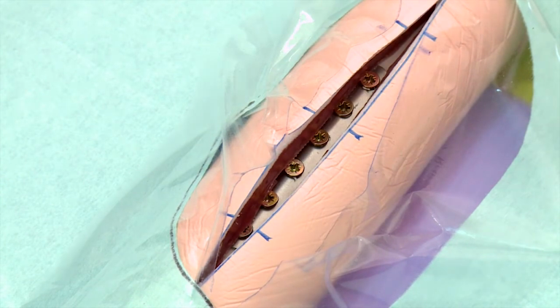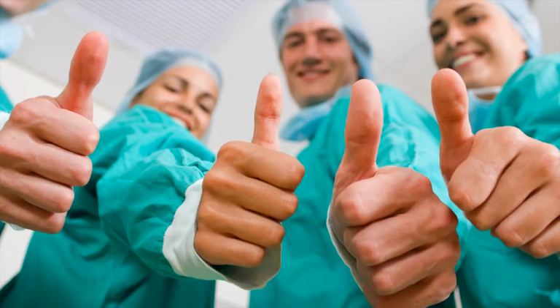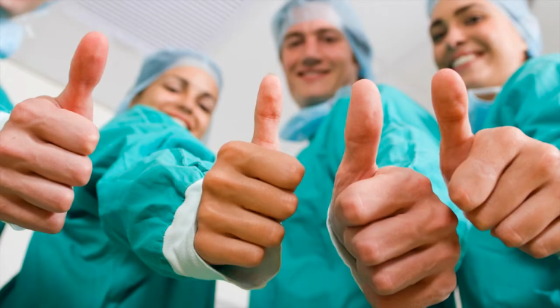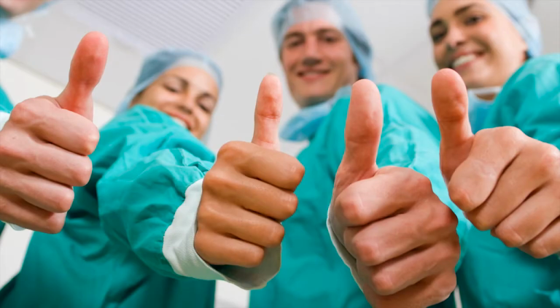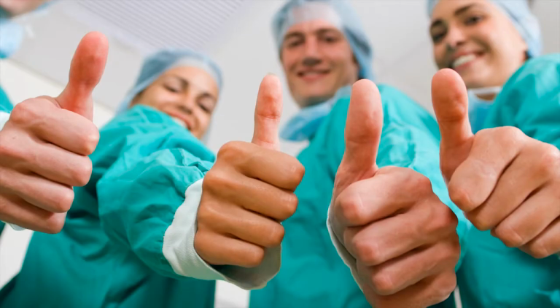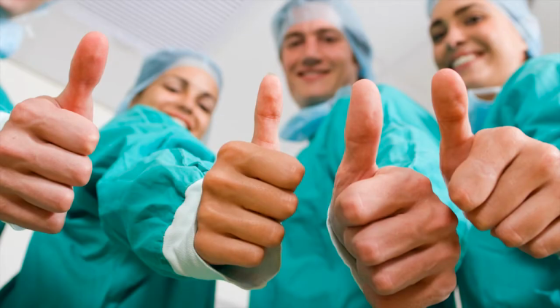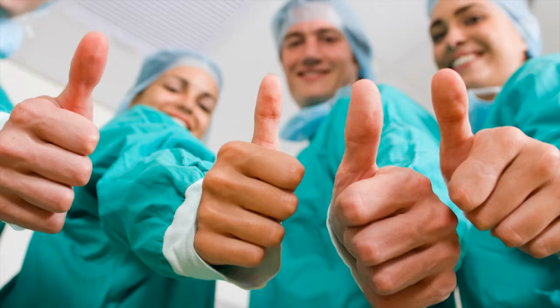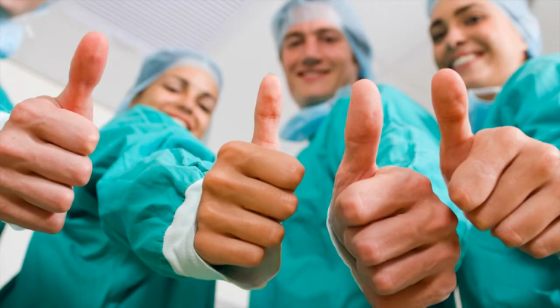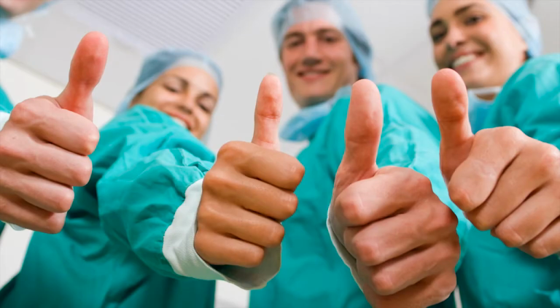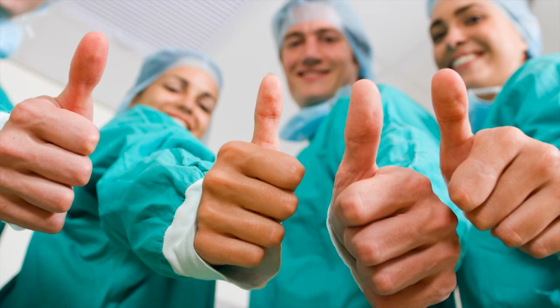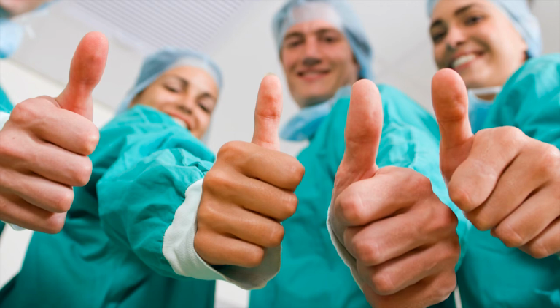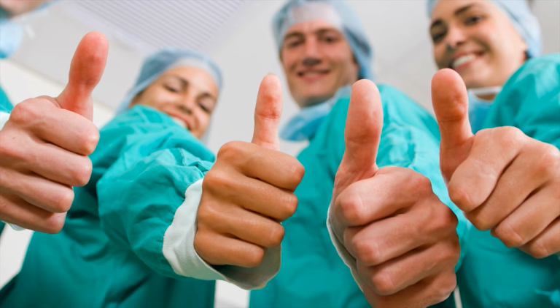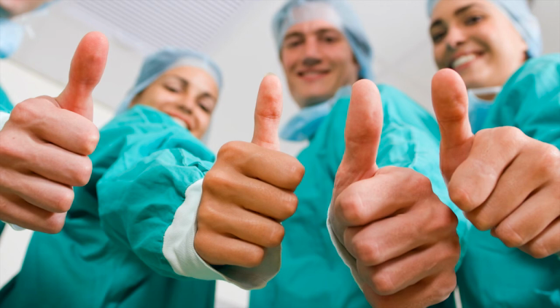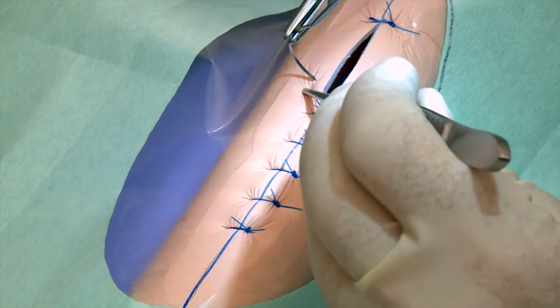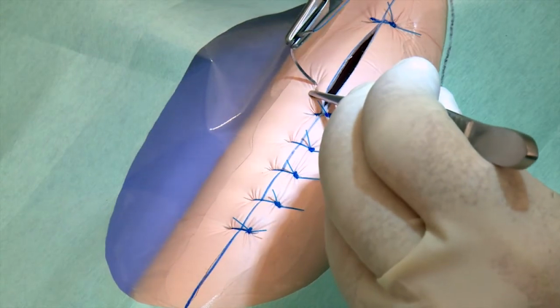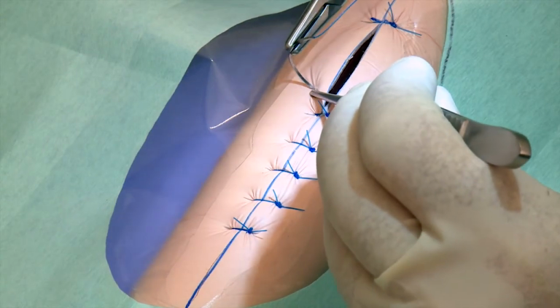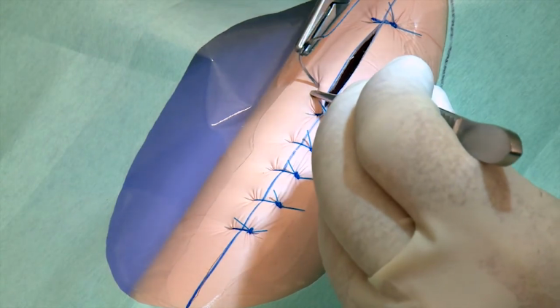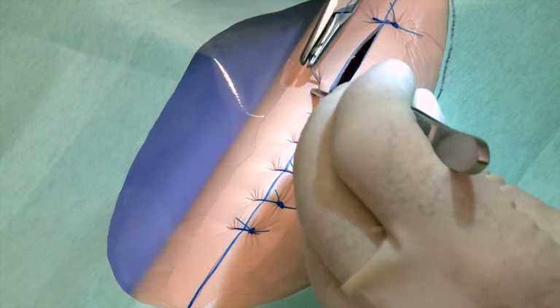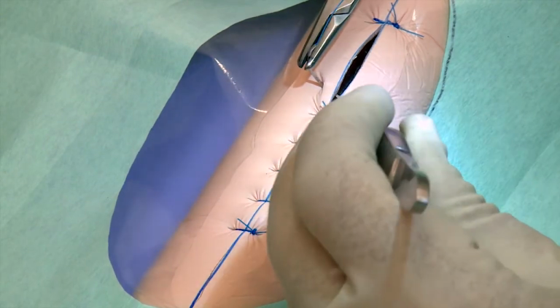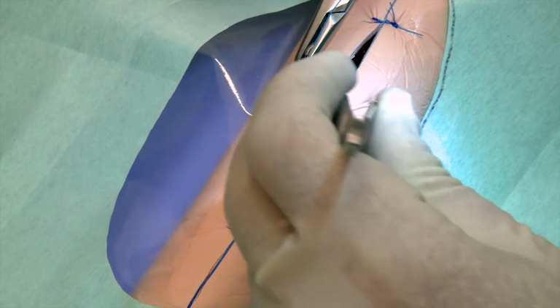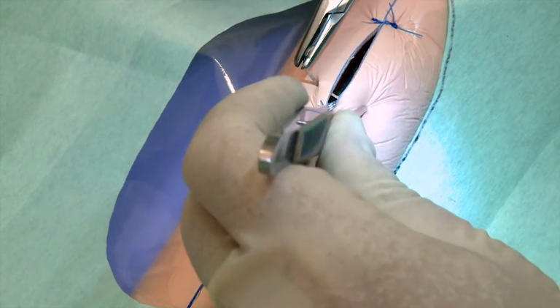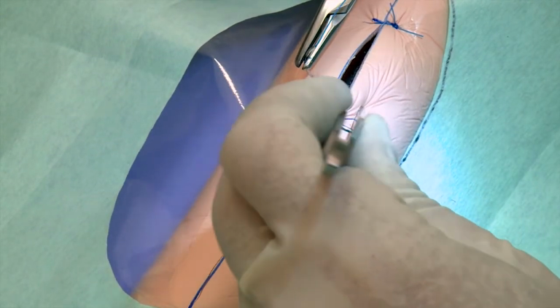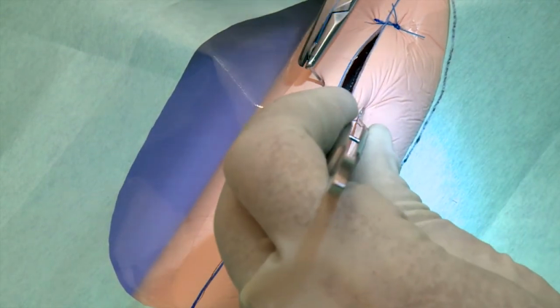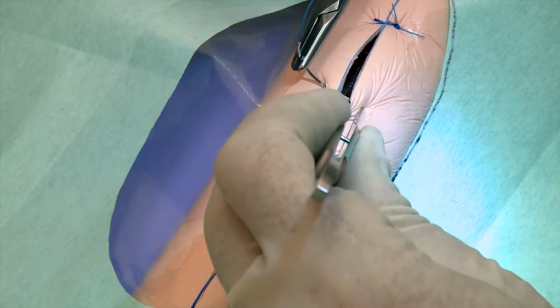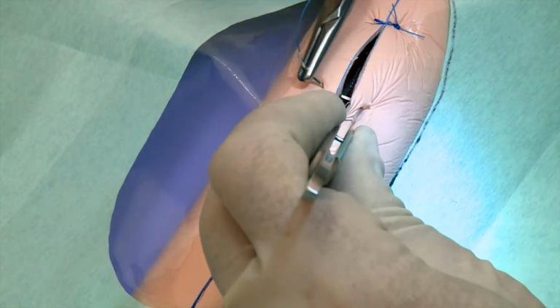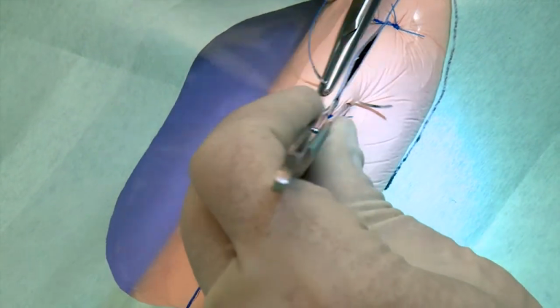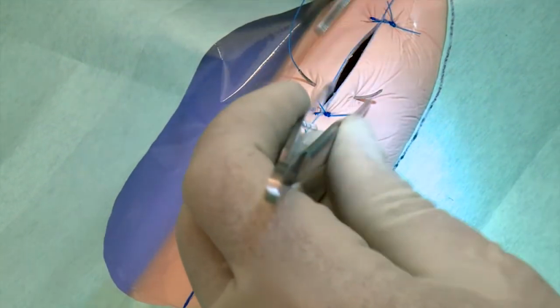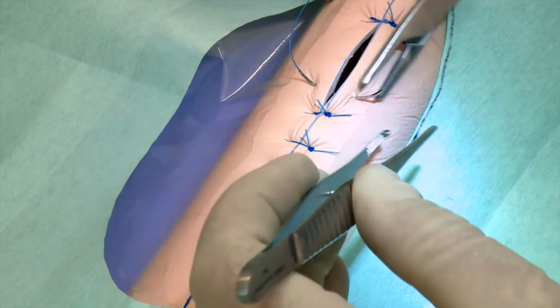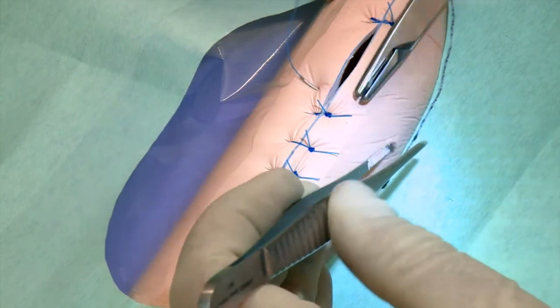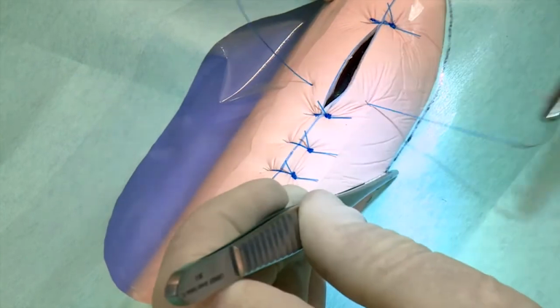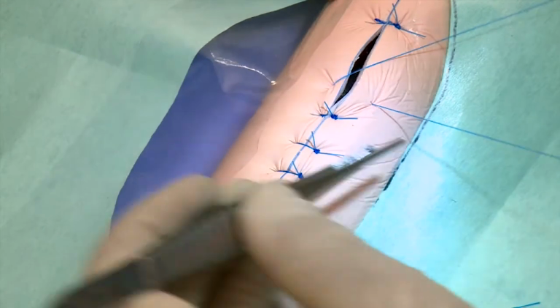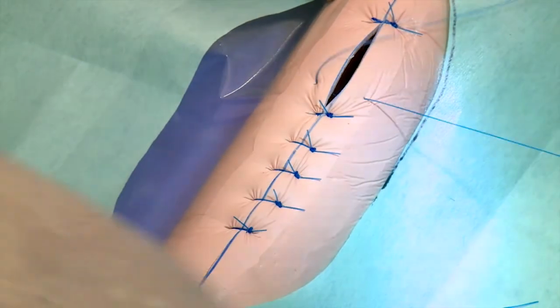If you and your team are satisfied, proceed to the next step by closing the surgical wound in layers. Complete the procedure using the same steps as in Project OR1.